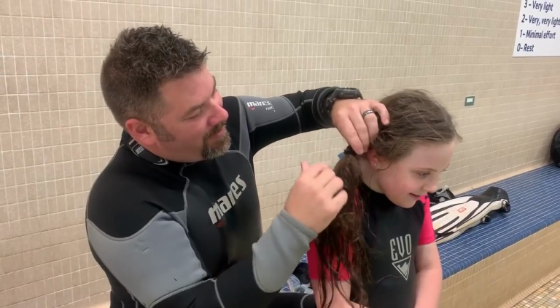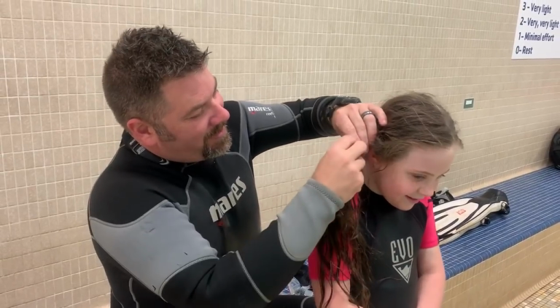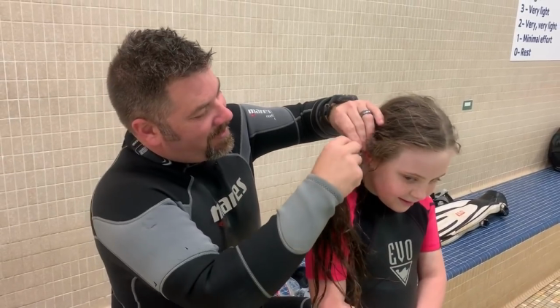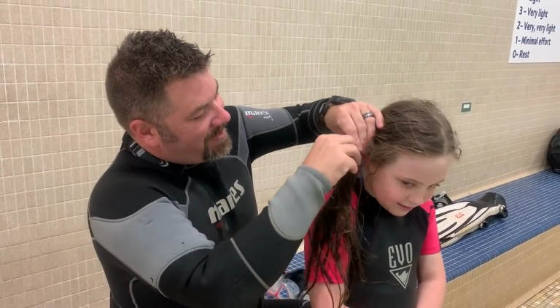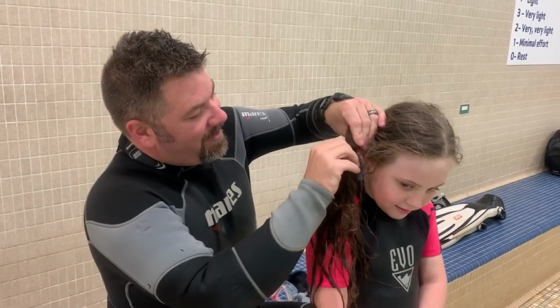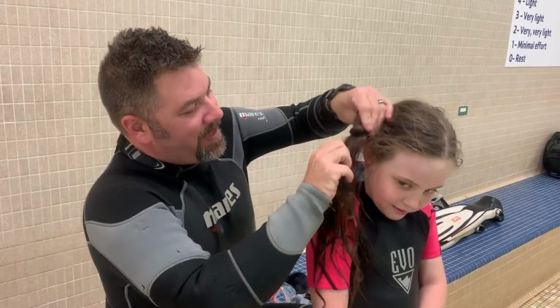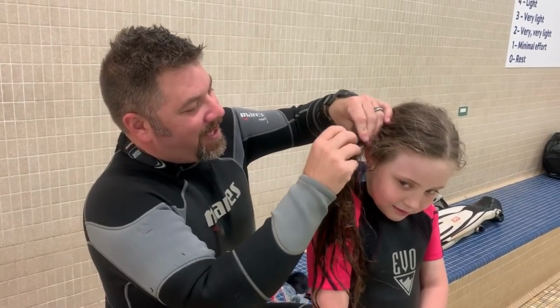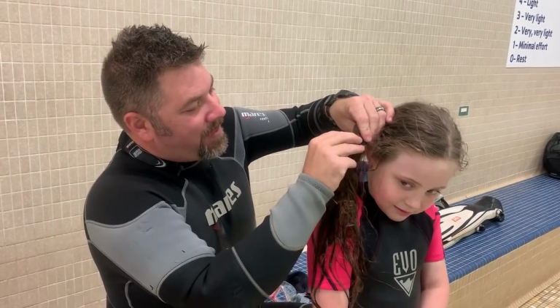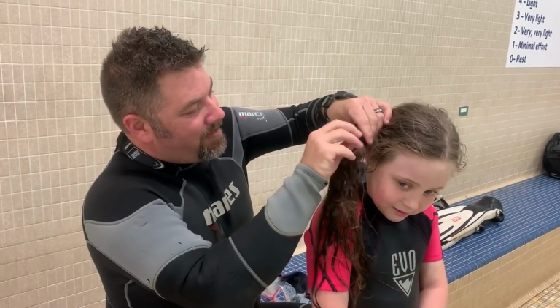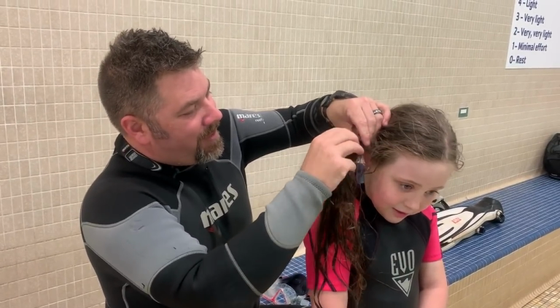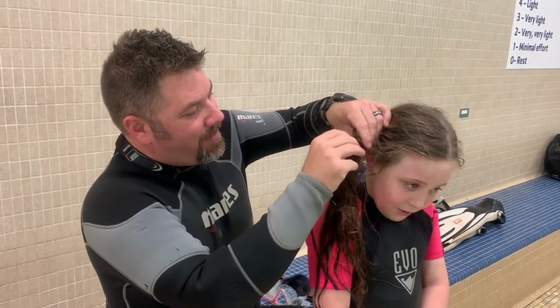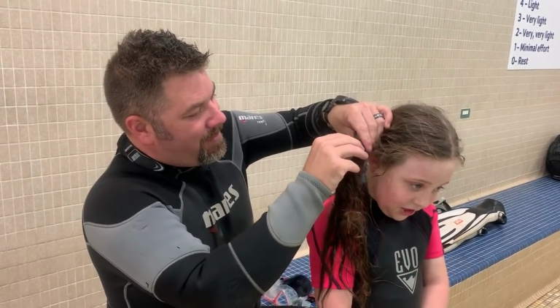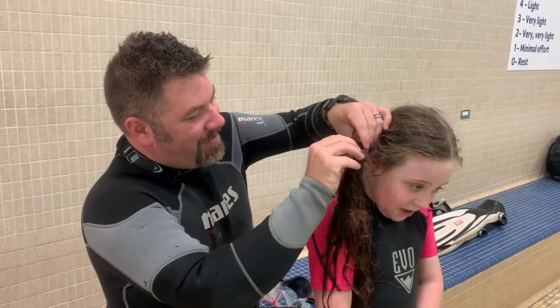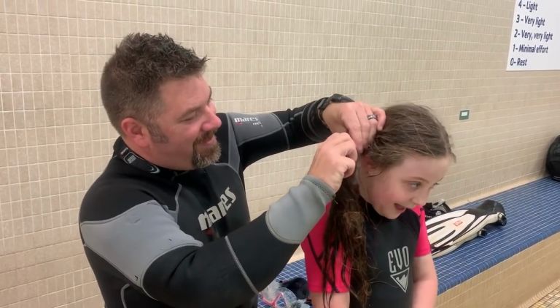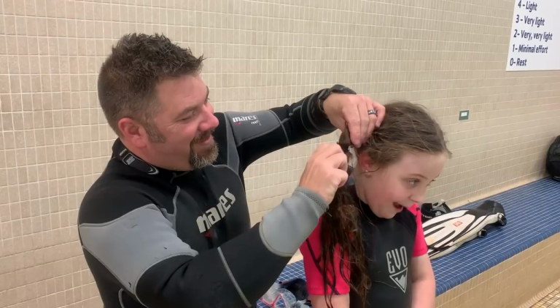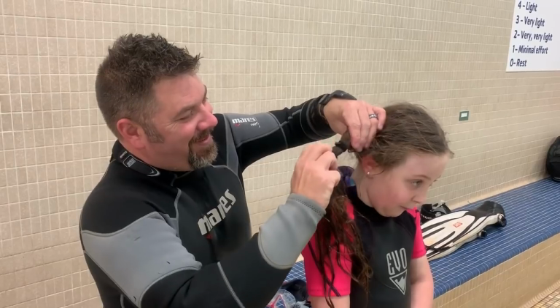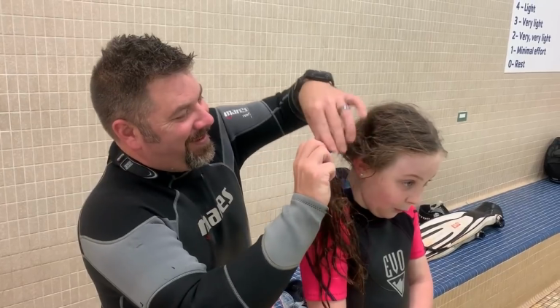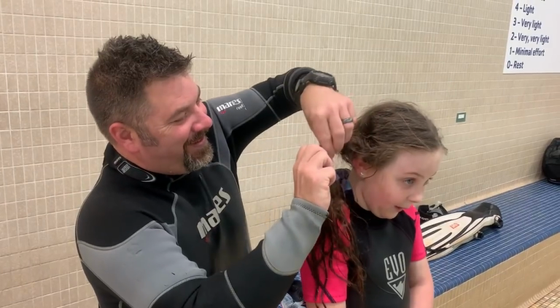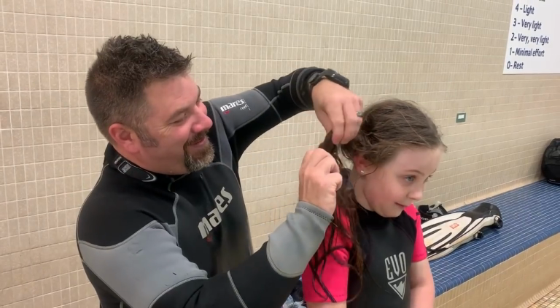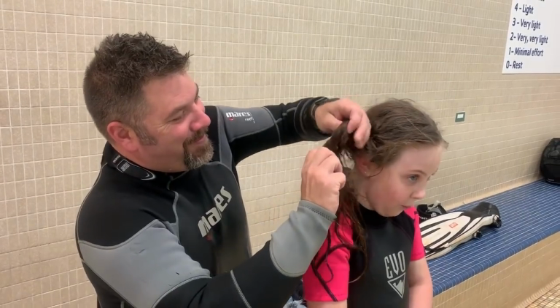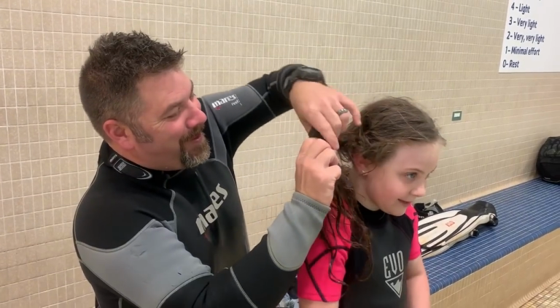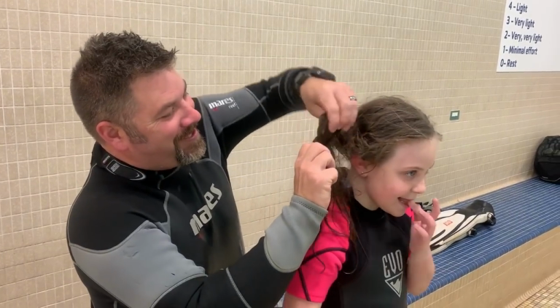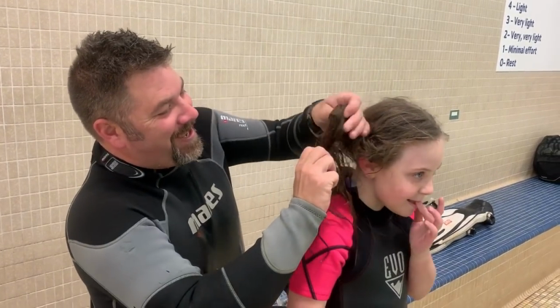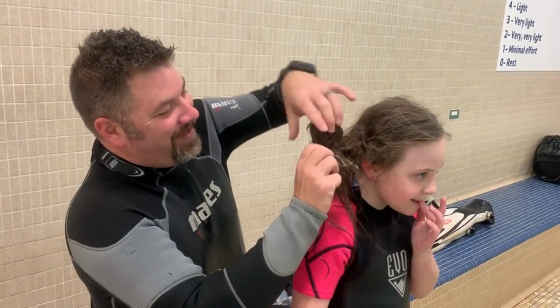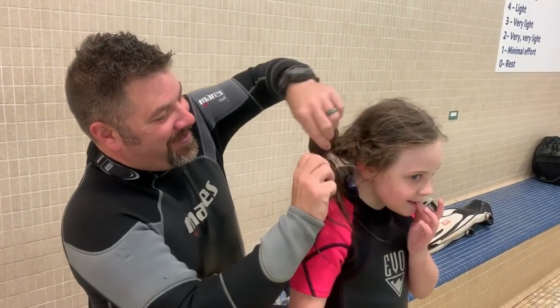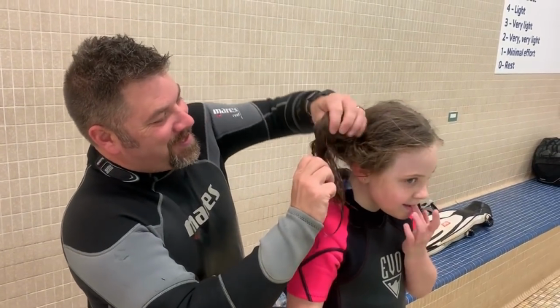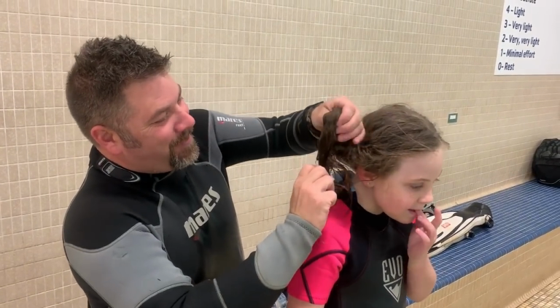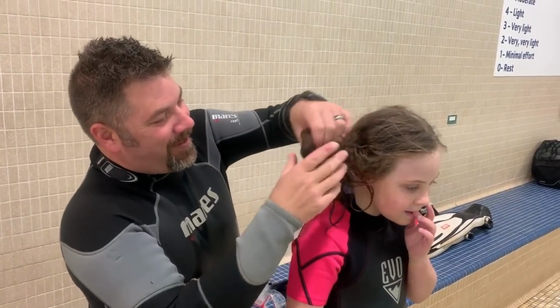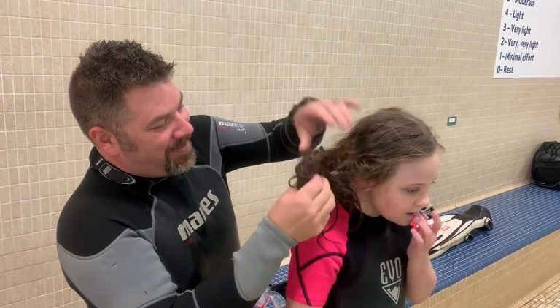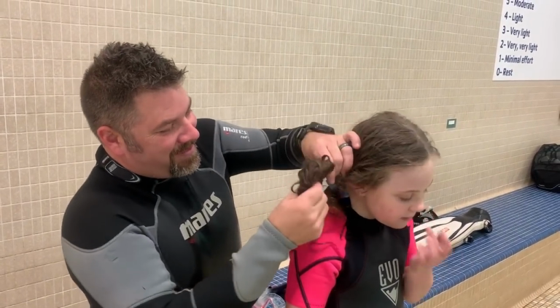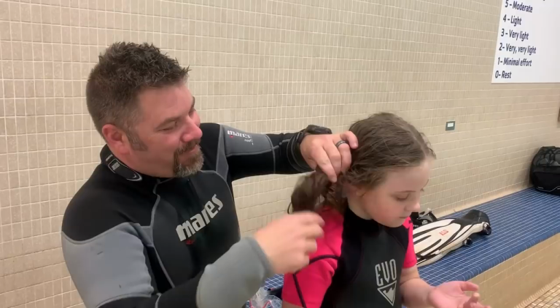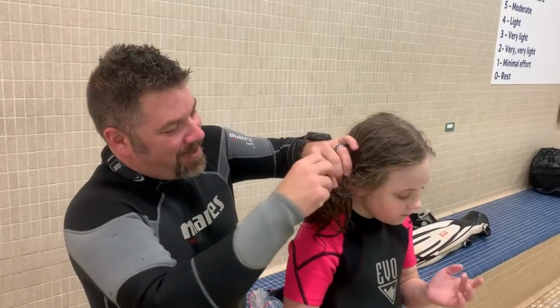We're going to get these hair ties out here the best we can without ripping her hair out. We should have gotten them out before we got in the water — especially before her hair got soaking wet.